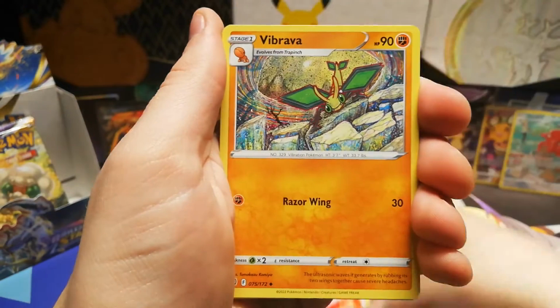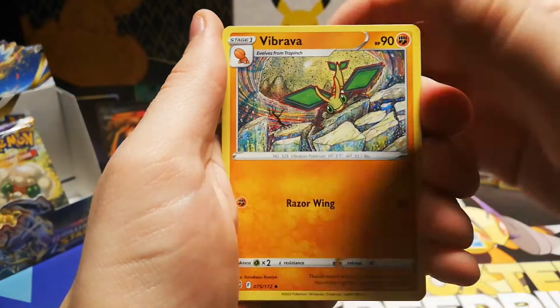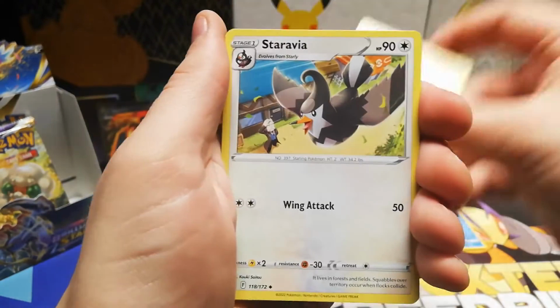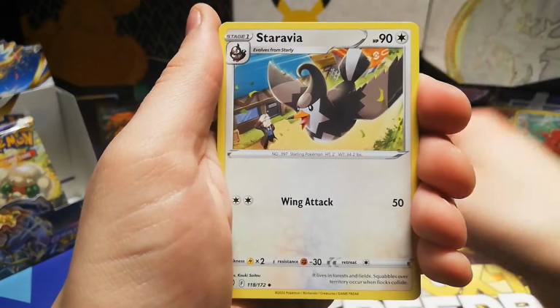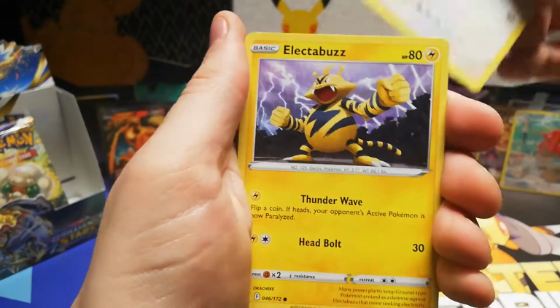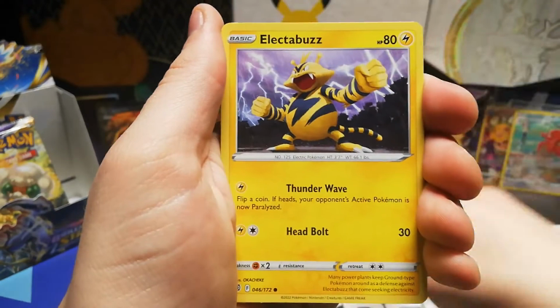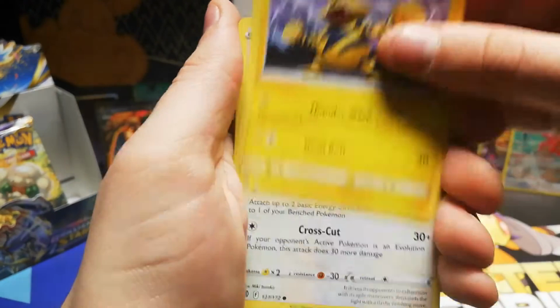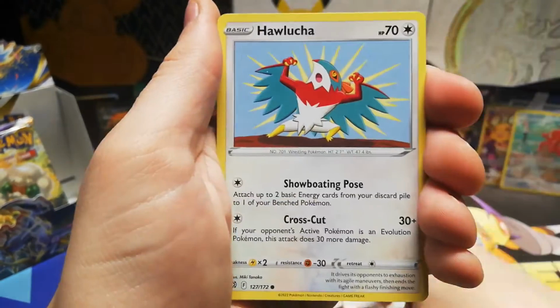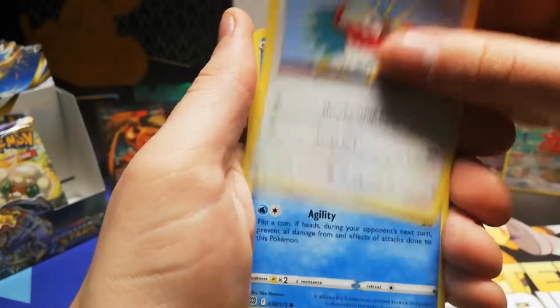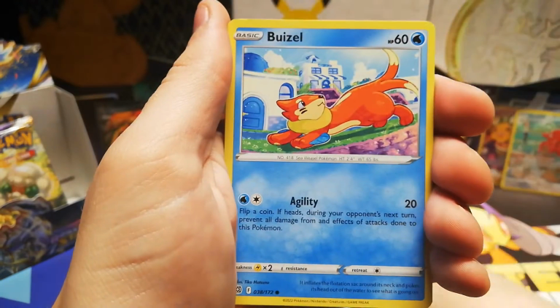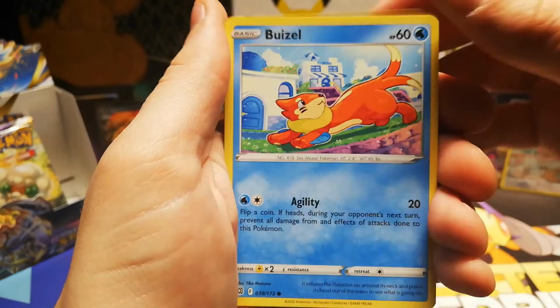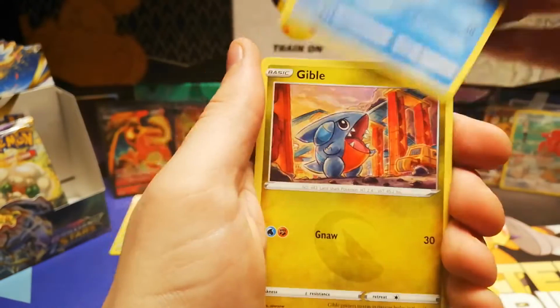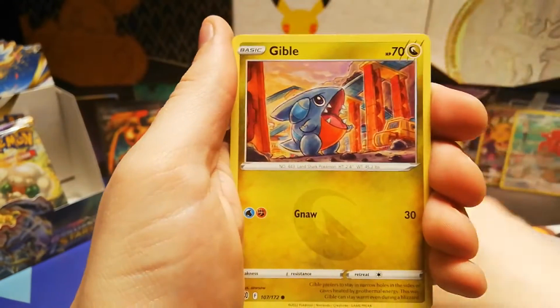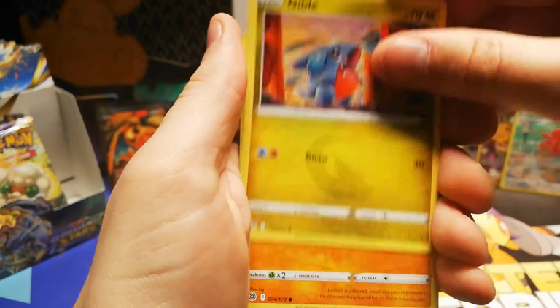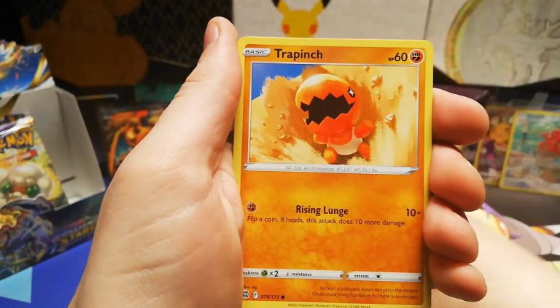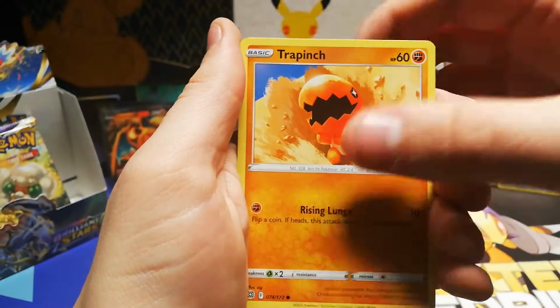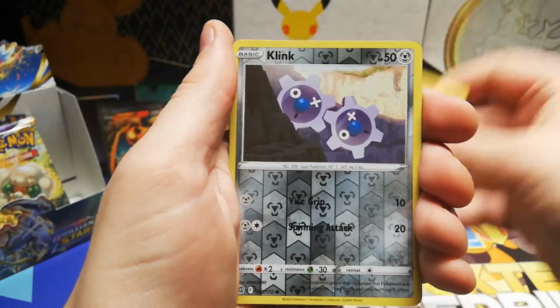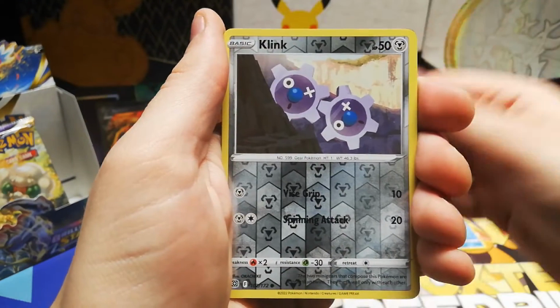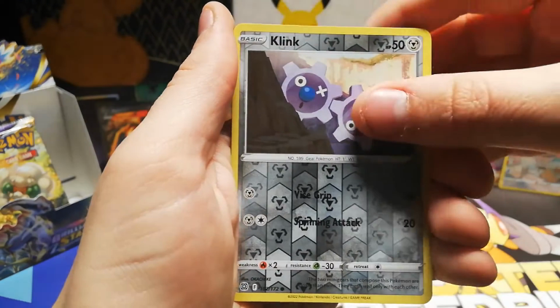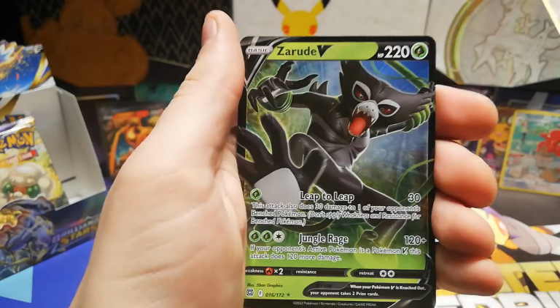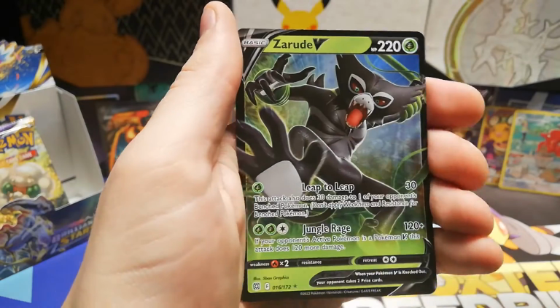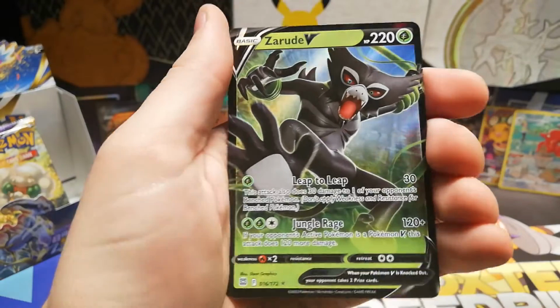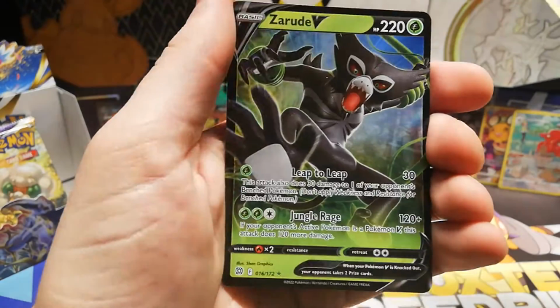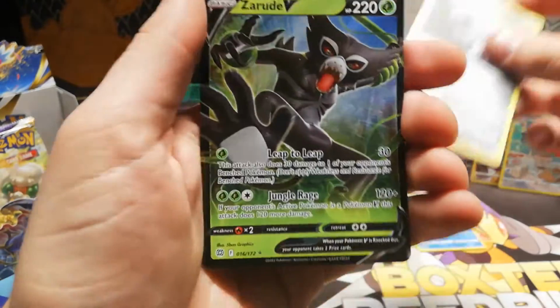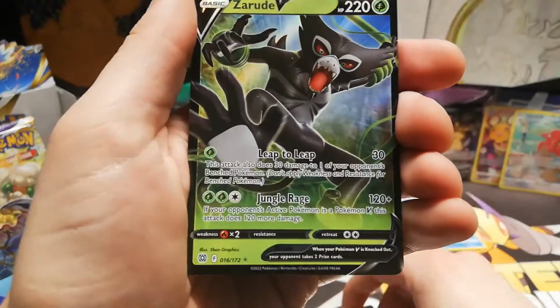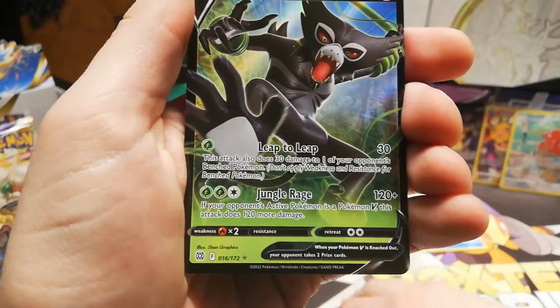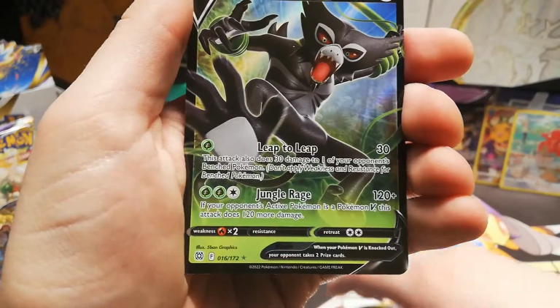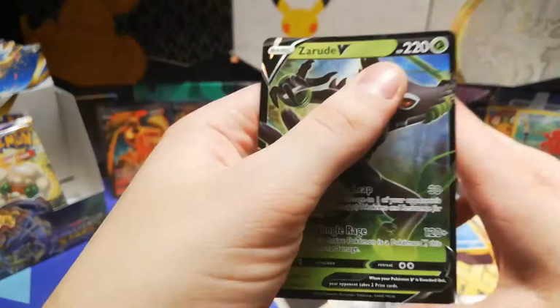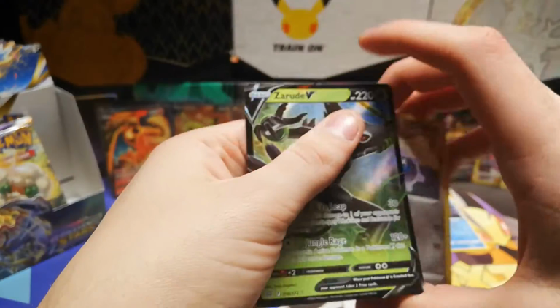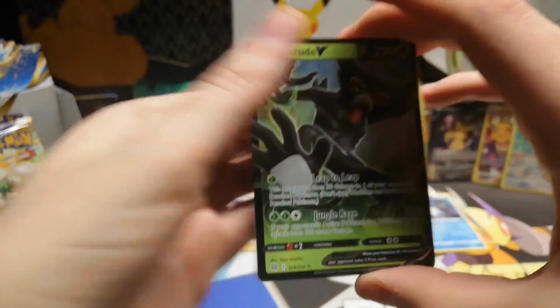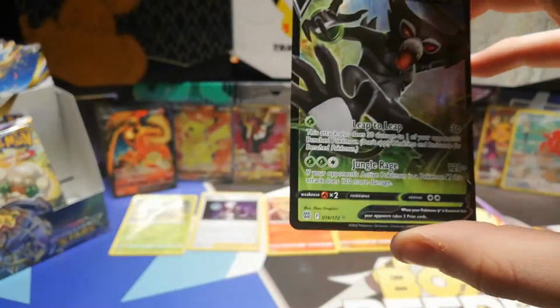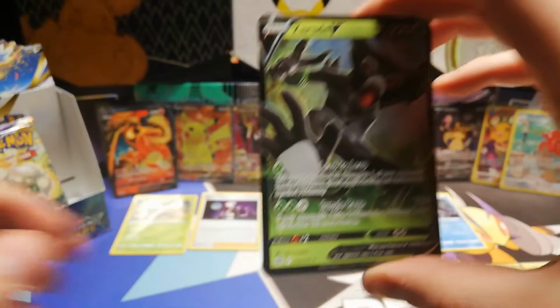Choice Belt, Braviary, Braviary — I like the bus. Hawlucha, Weavile, Gabite, Castform — sling into a Zeraora V! Finally, the dry spell is over. But yeah, I'm very sad that I didn't get into this game earlier.